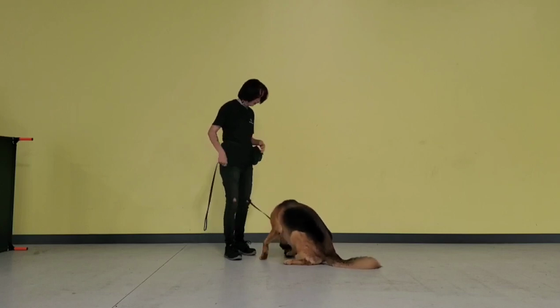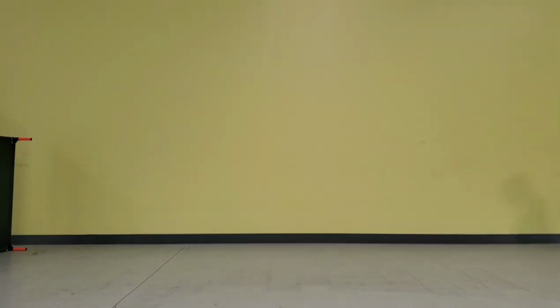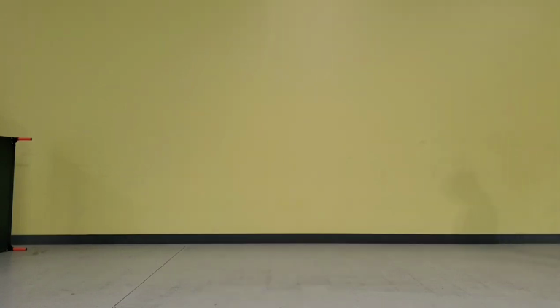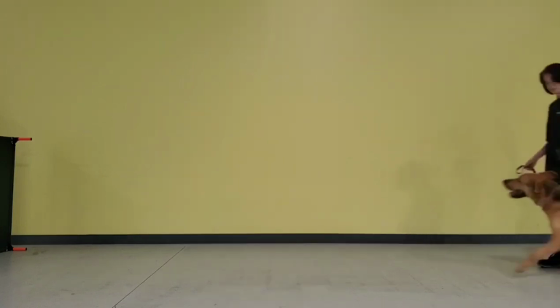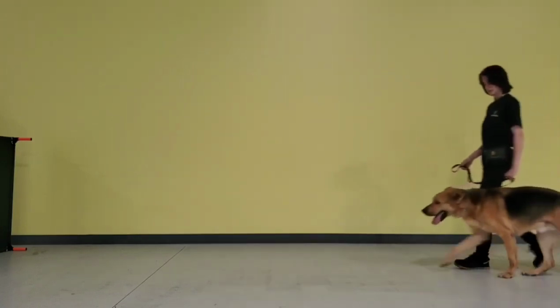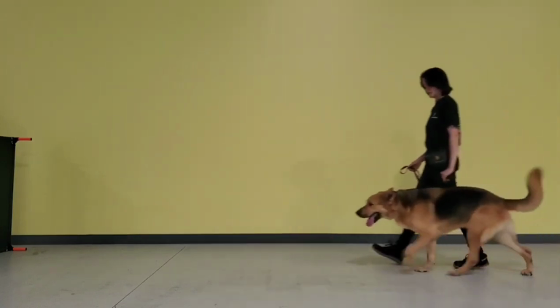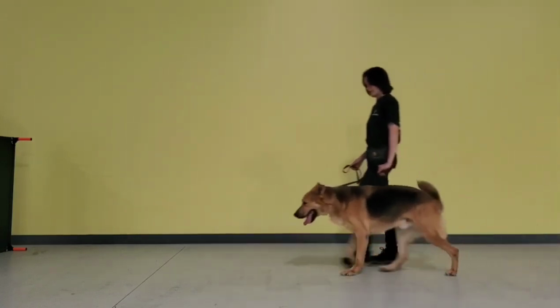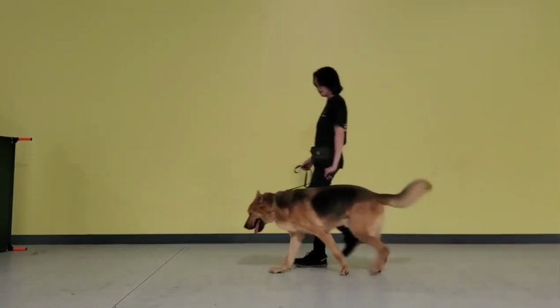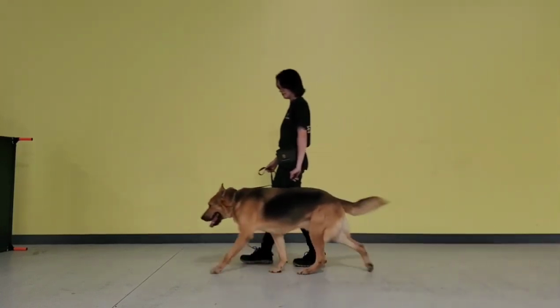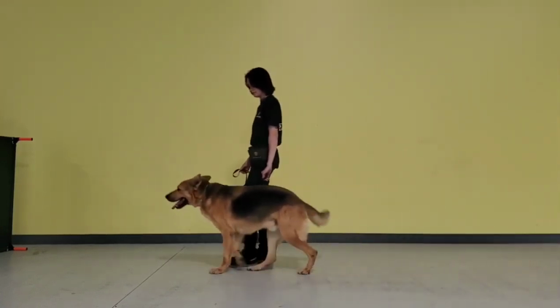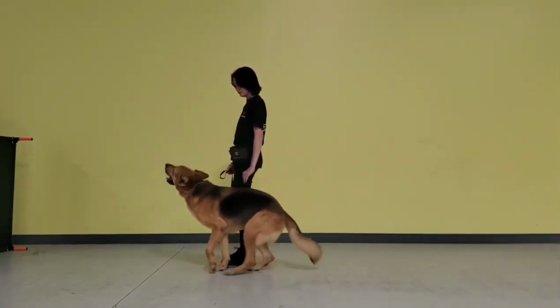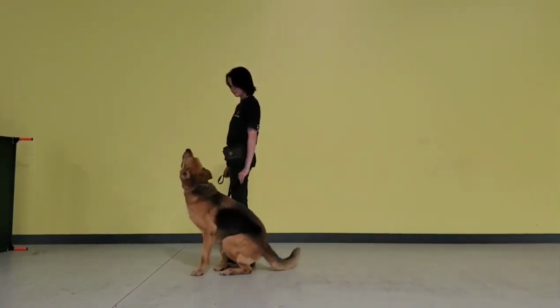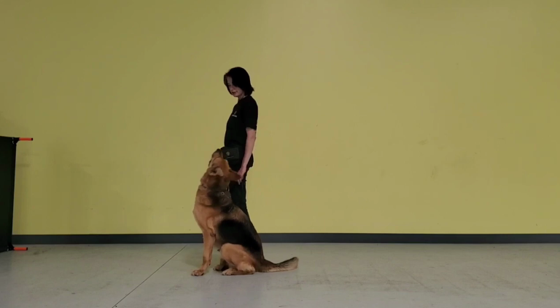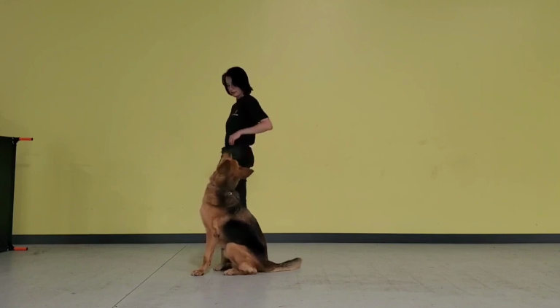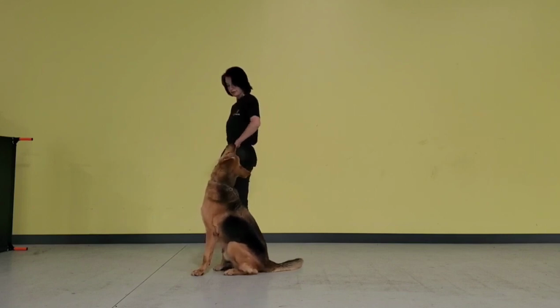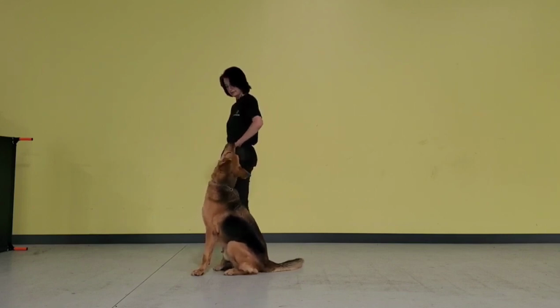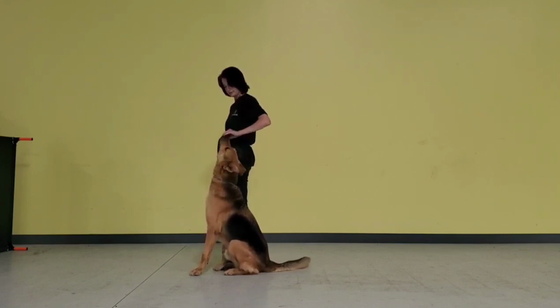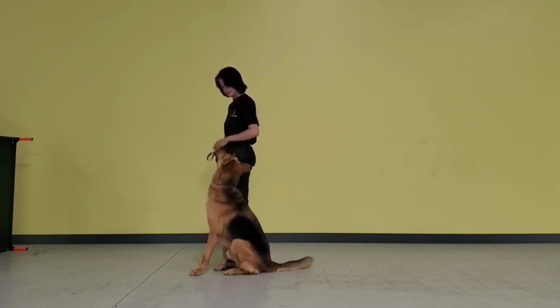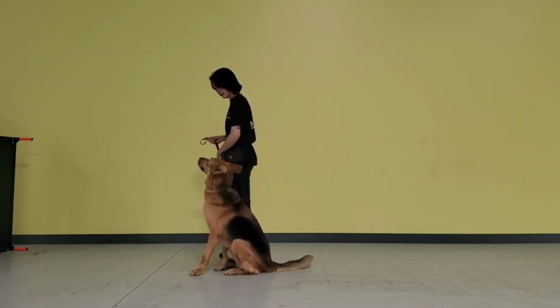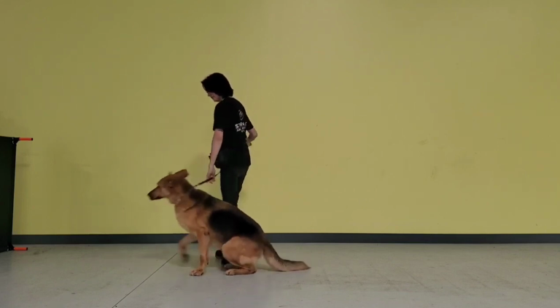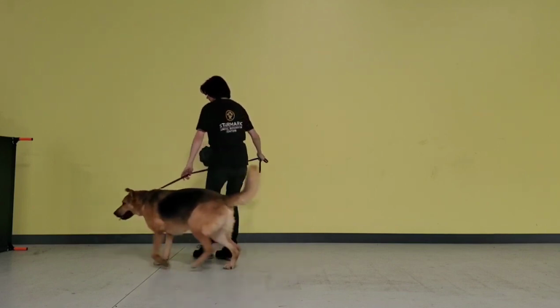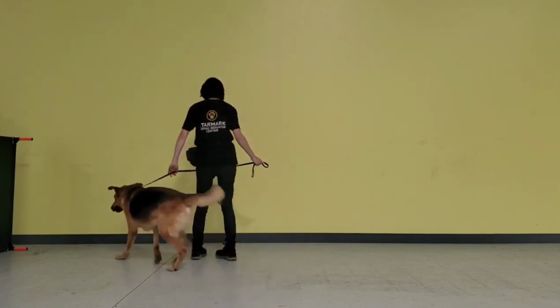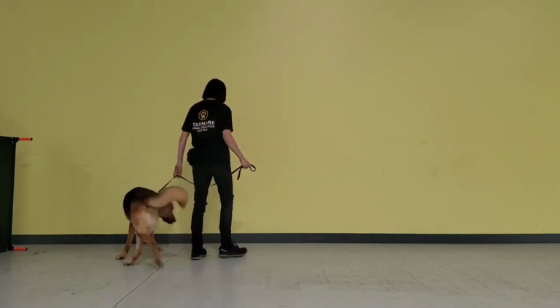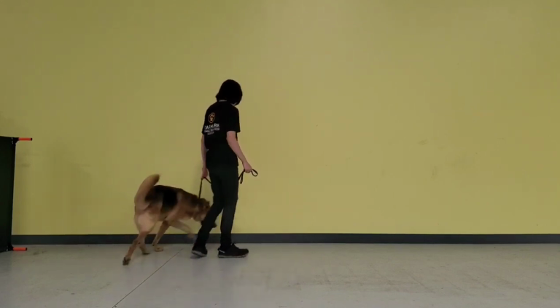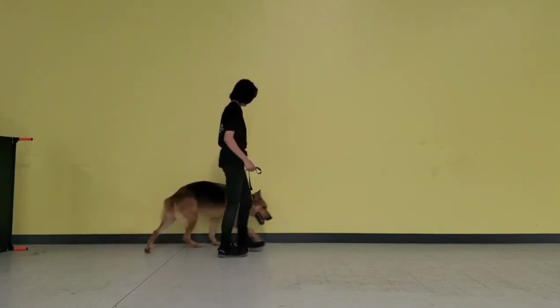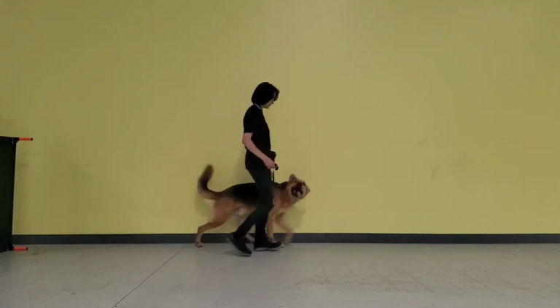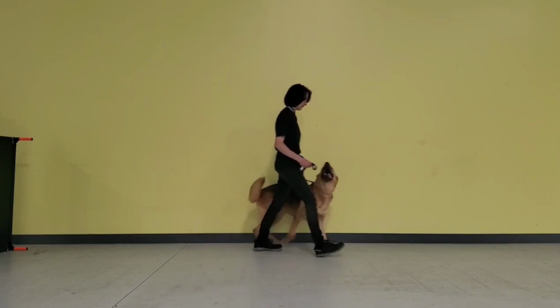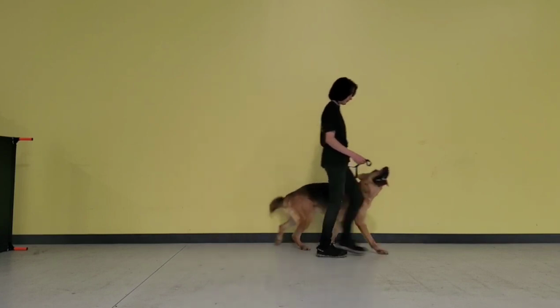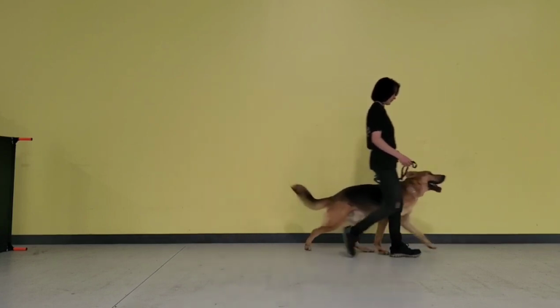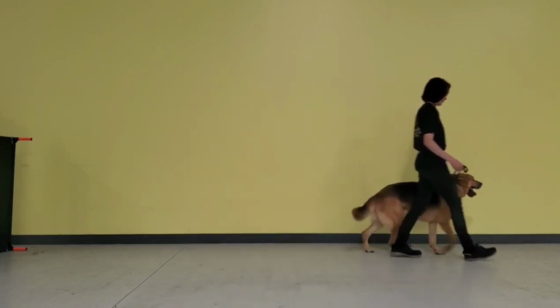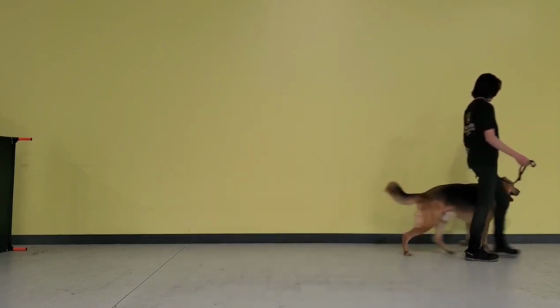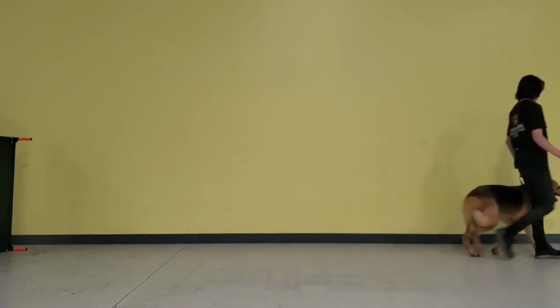He's been temperament tested. This is his heel command with a sit. I give him a verbal sit command, and then I free him, and we continue walking in a nice heel.